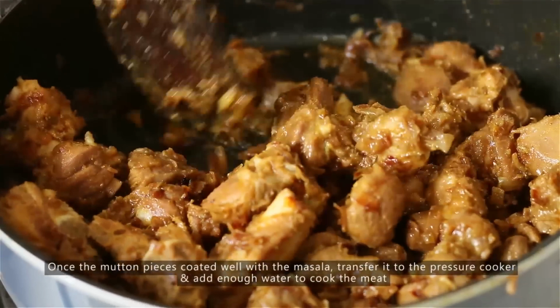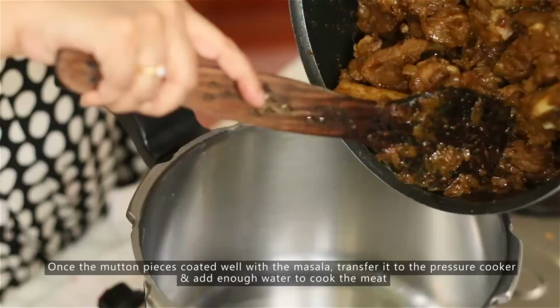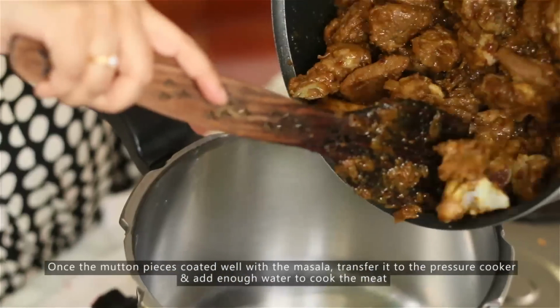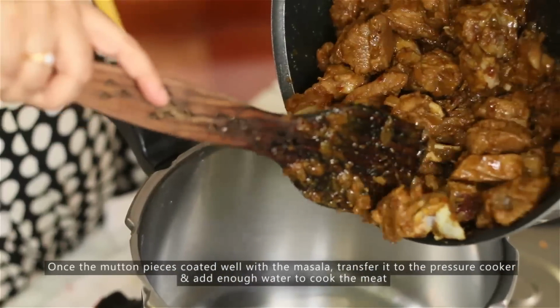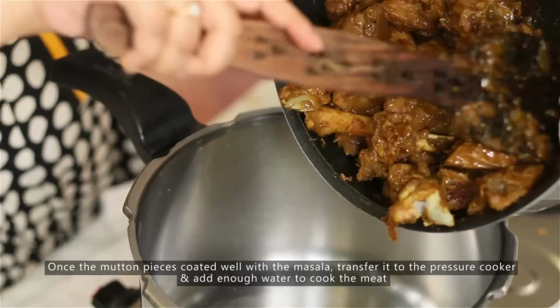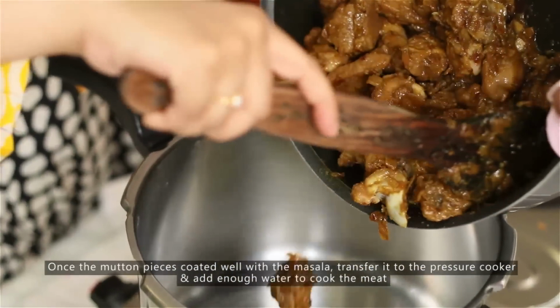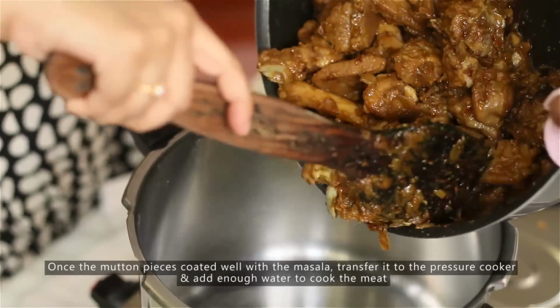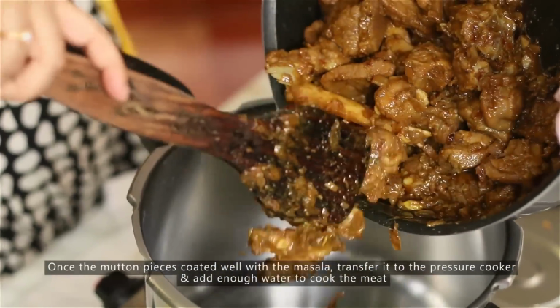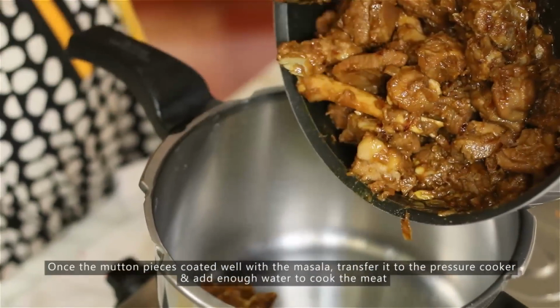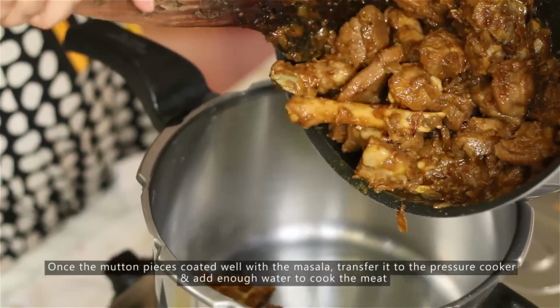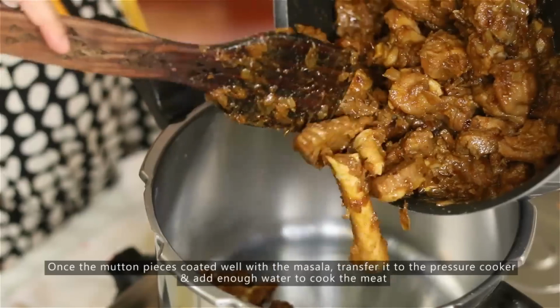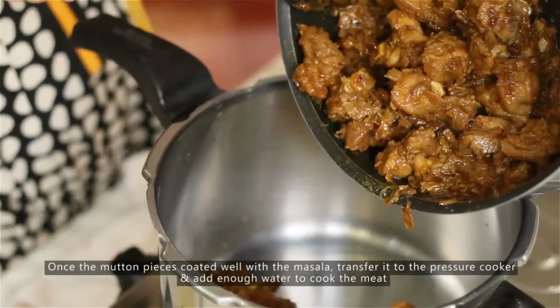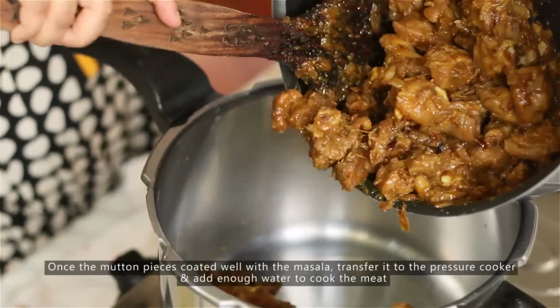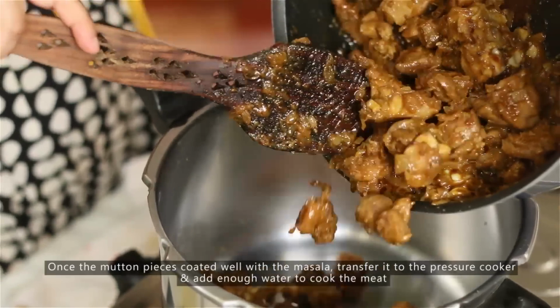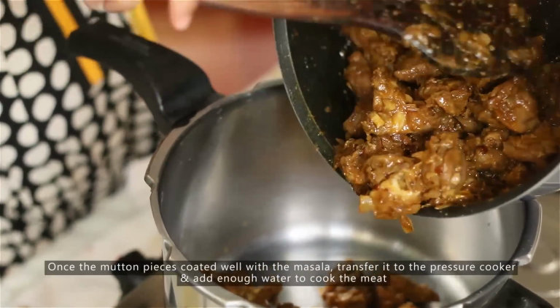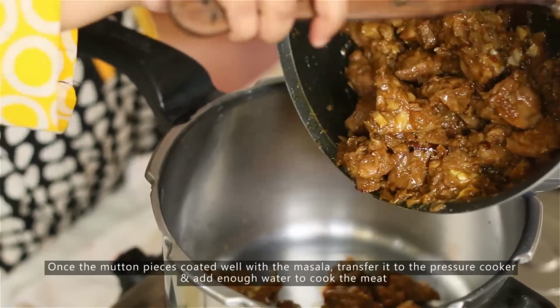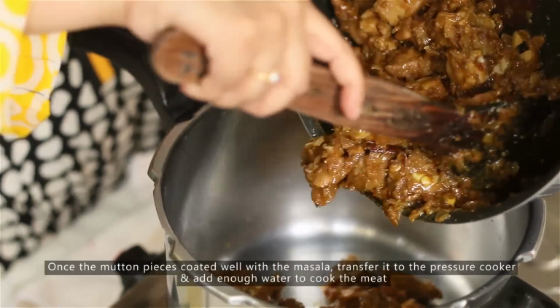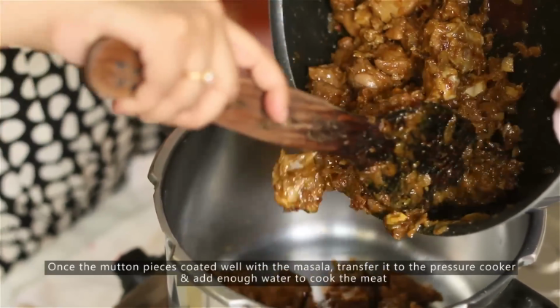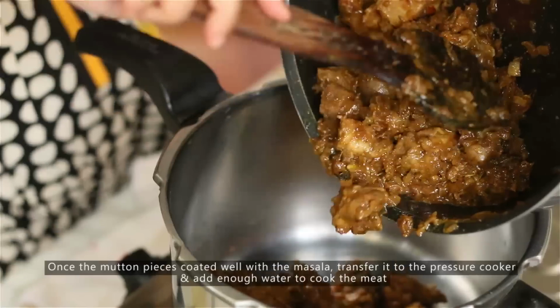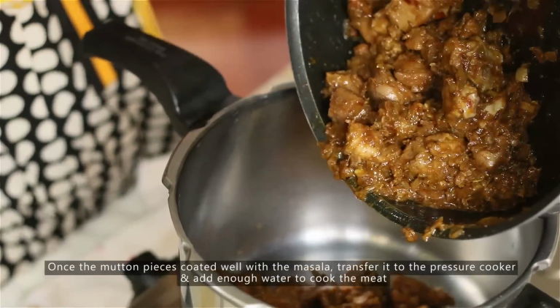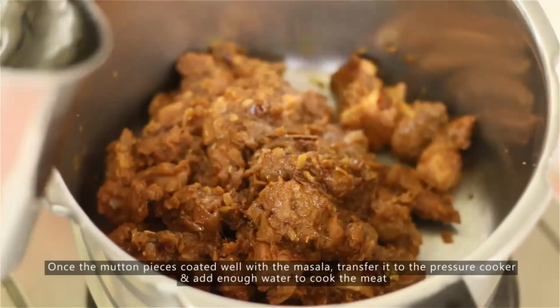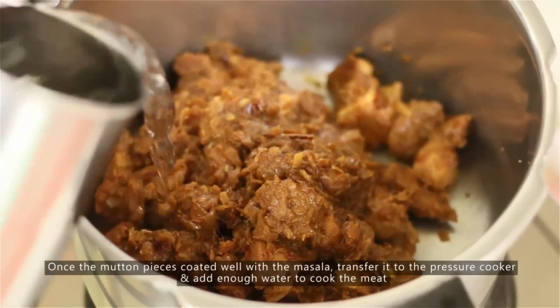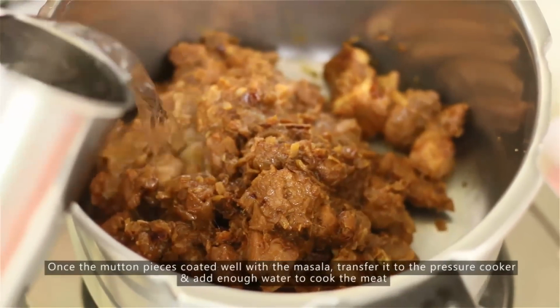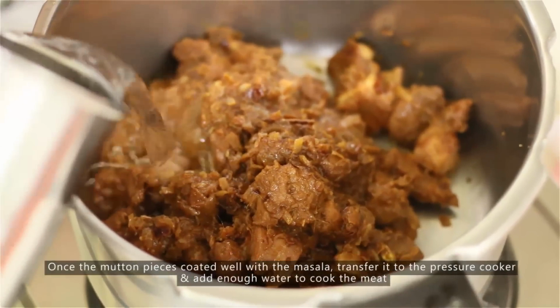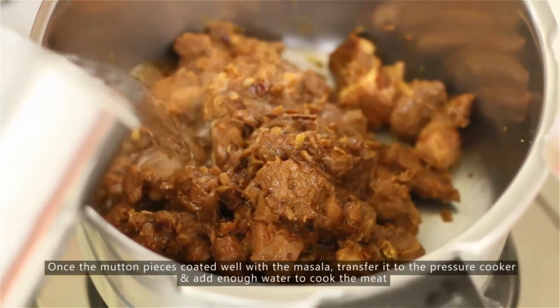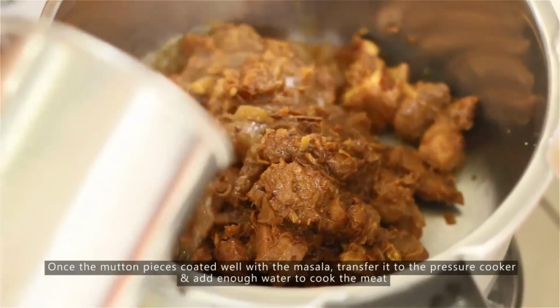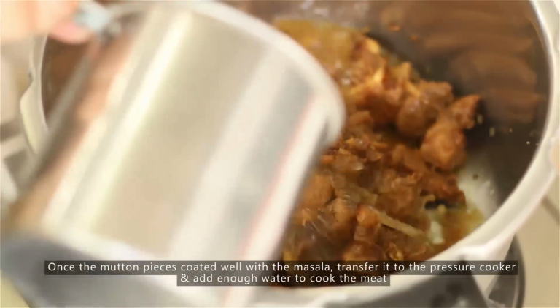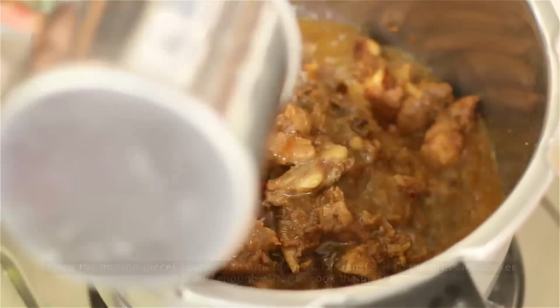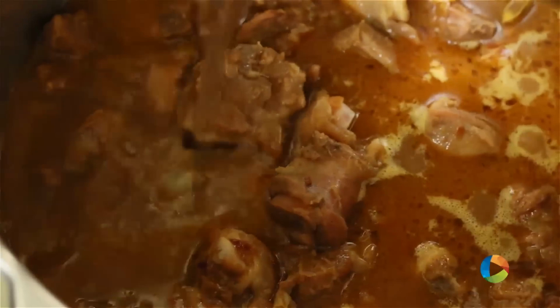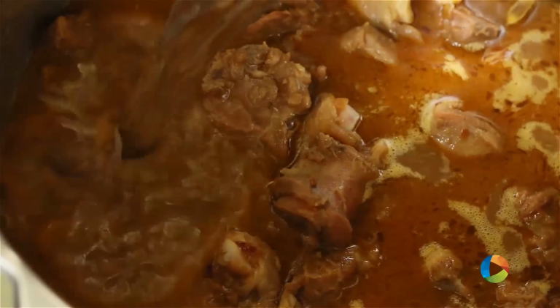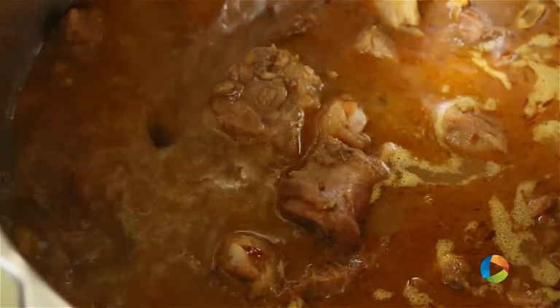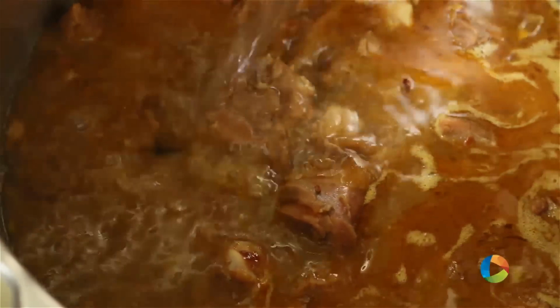At this point, you're going to transfer the meat into a pressure cooker. We're going to pressure cook it until the meat is completely cooked. Pour enough water to cook the meat.